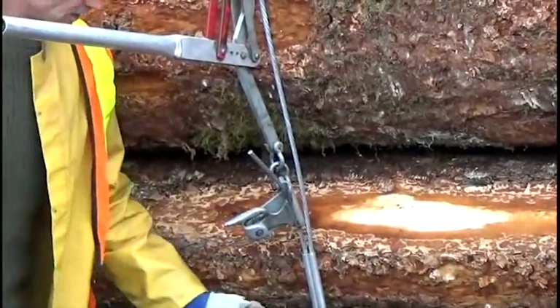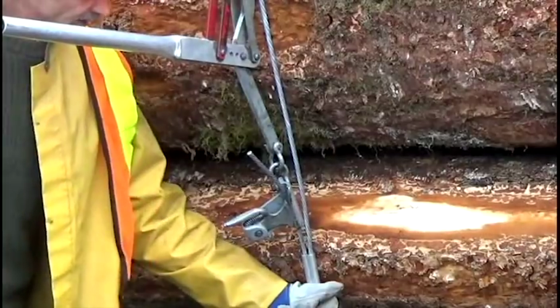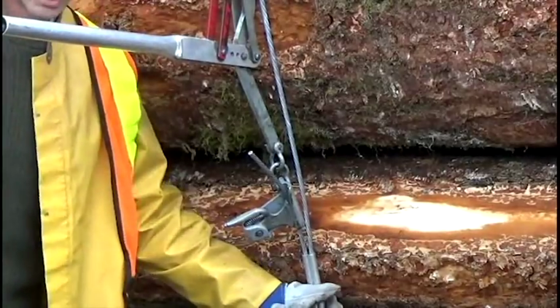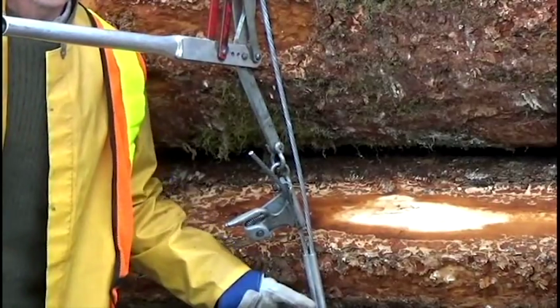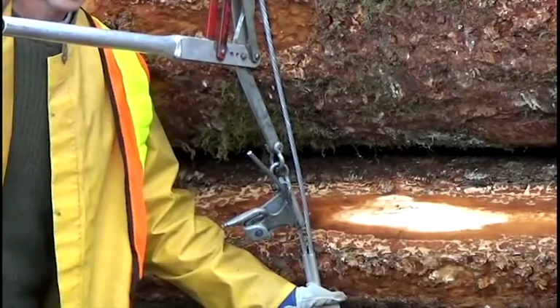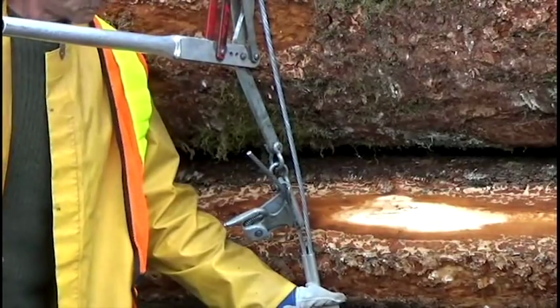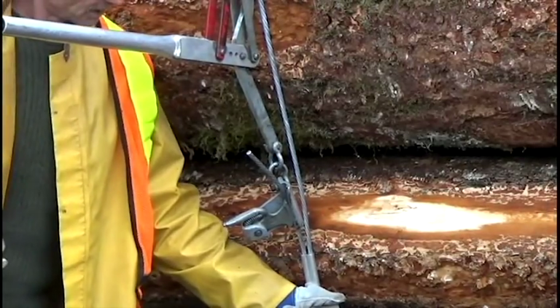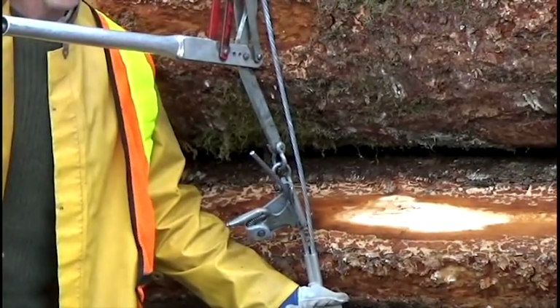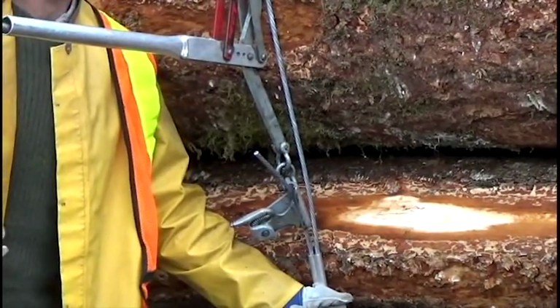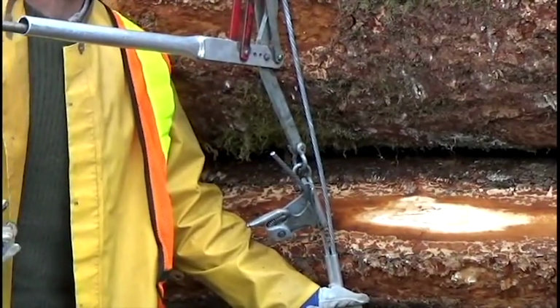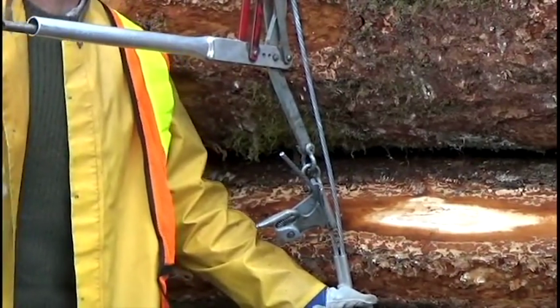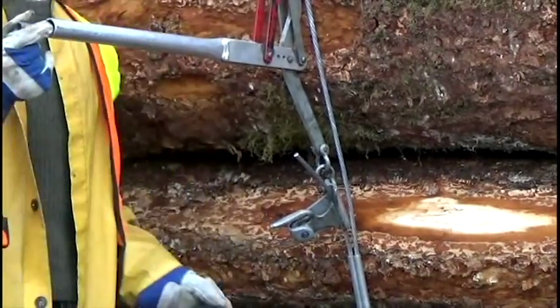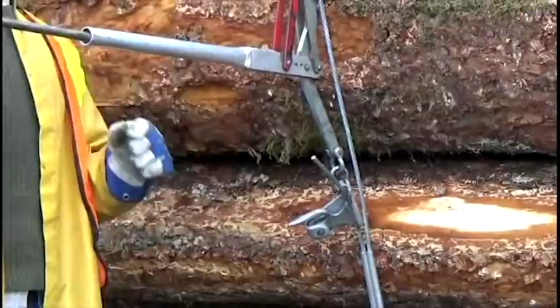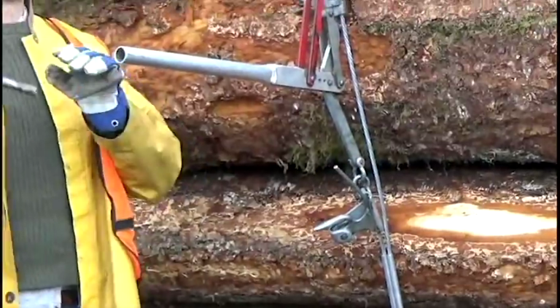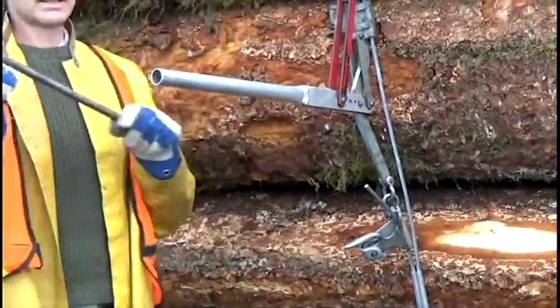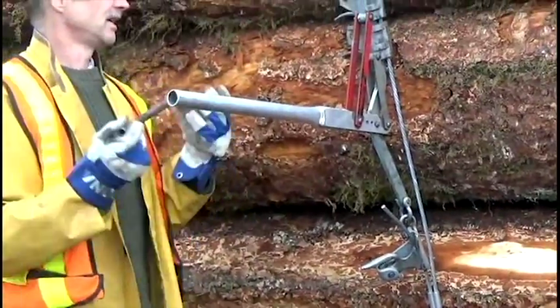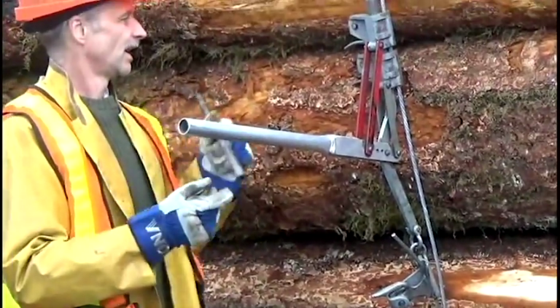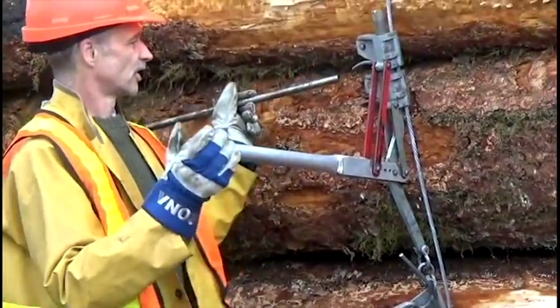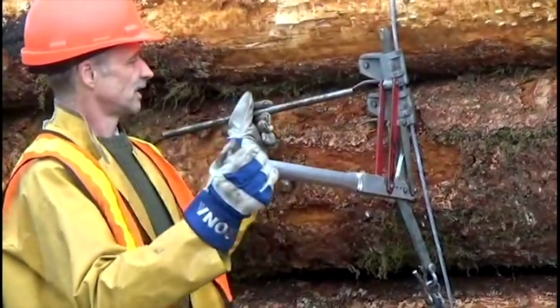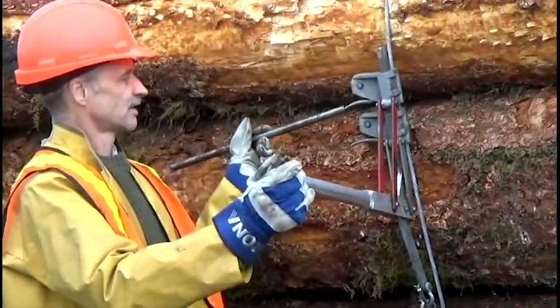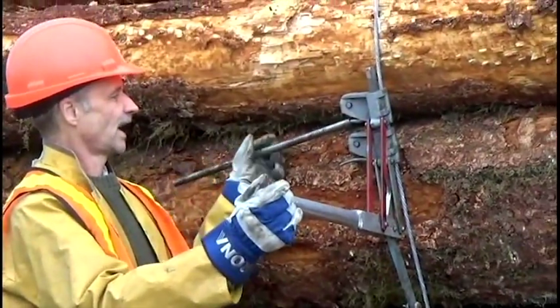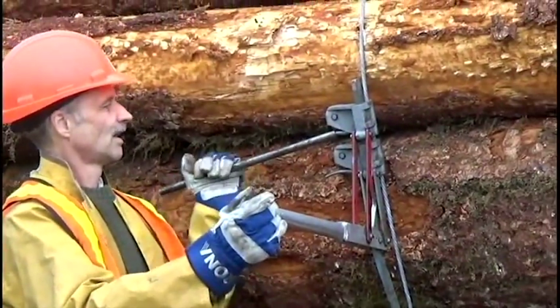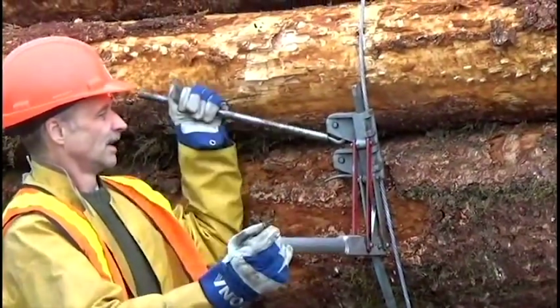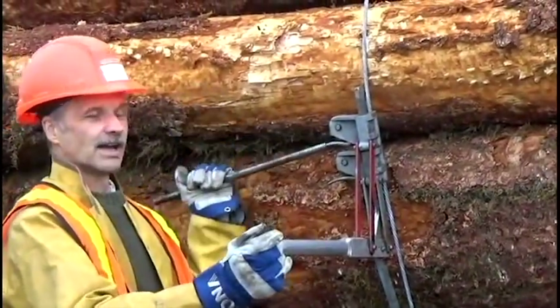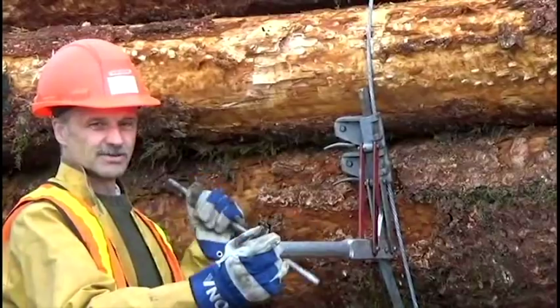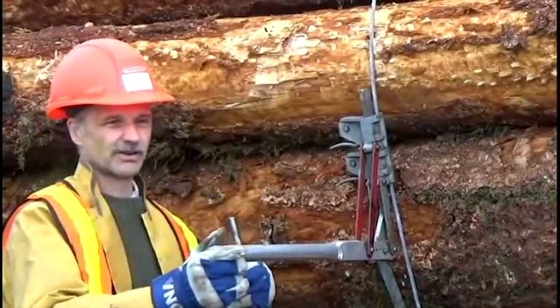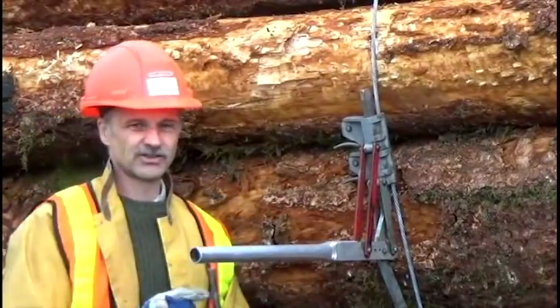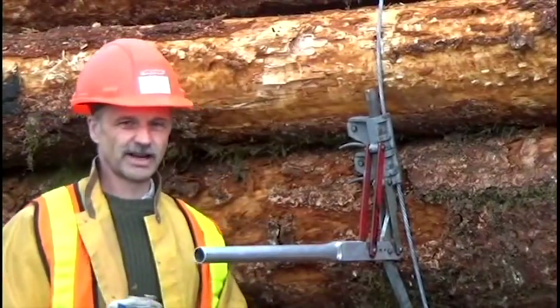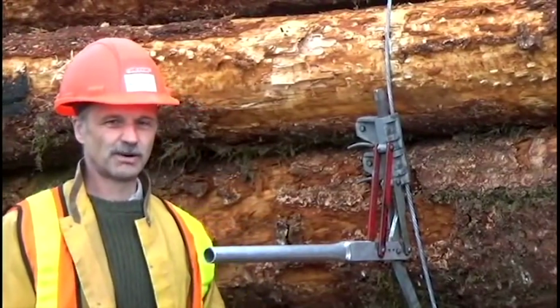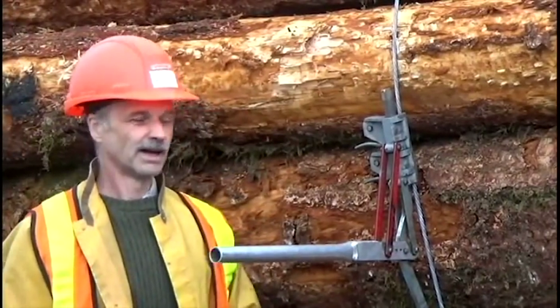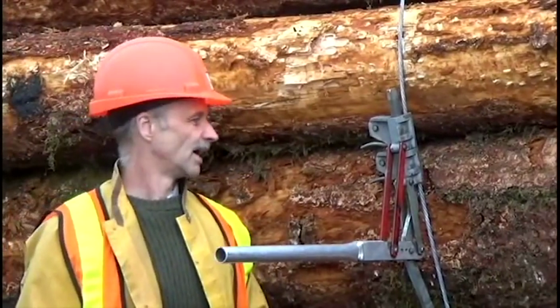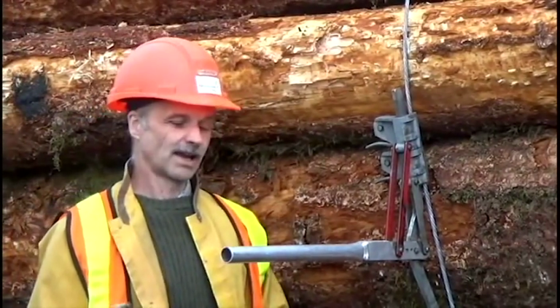You then crimp this sleeve, and then to release the Turvet, you take the auxiliary handle and just break off the tension on that top clamp.